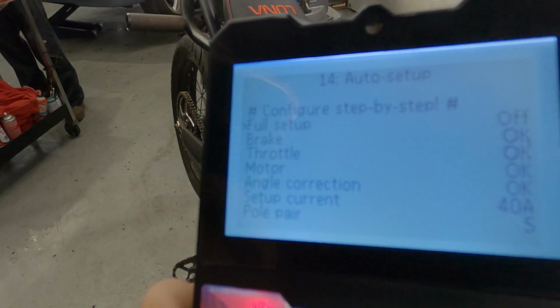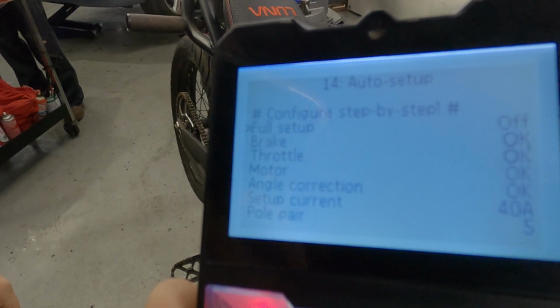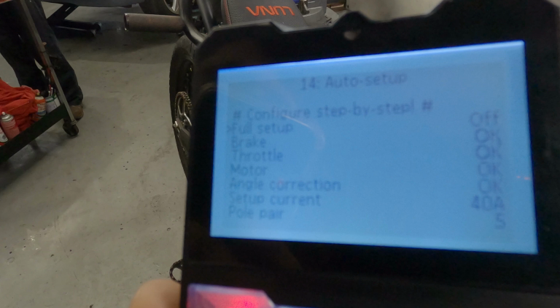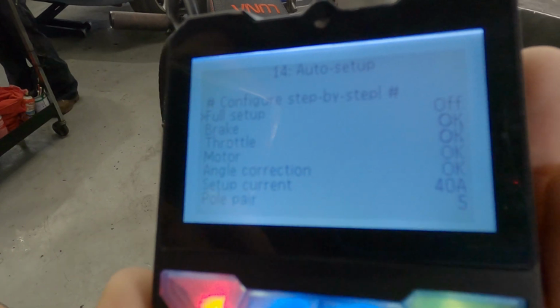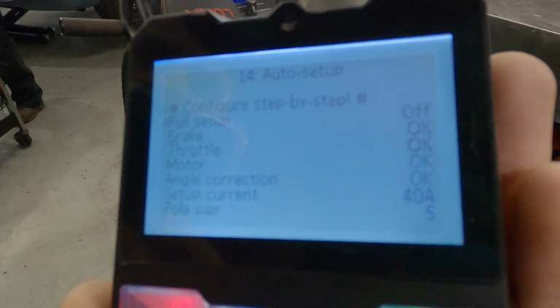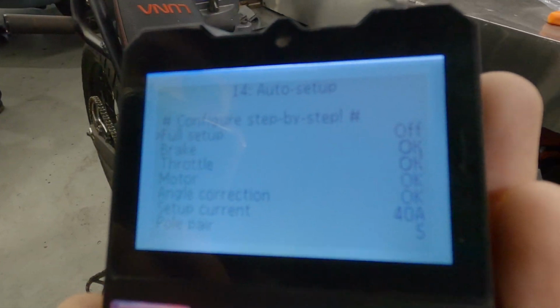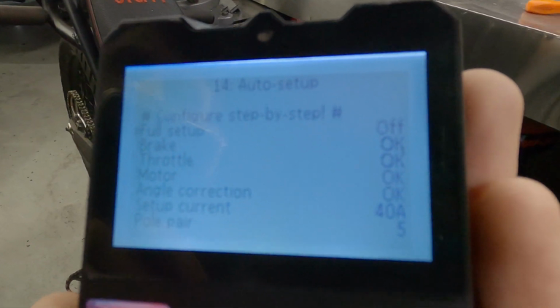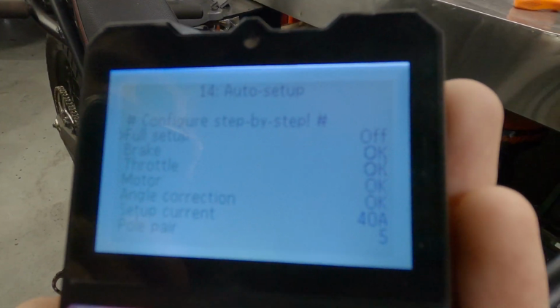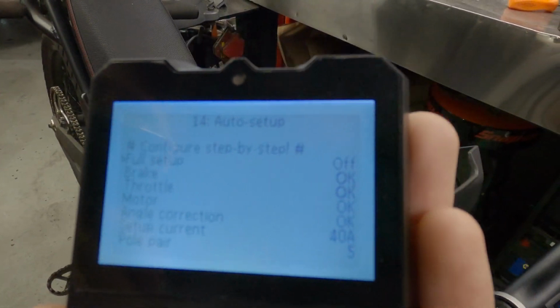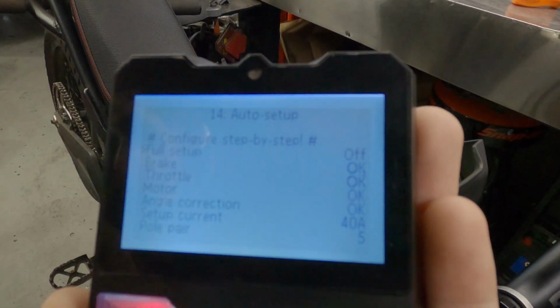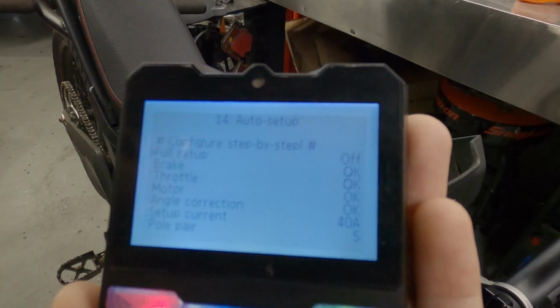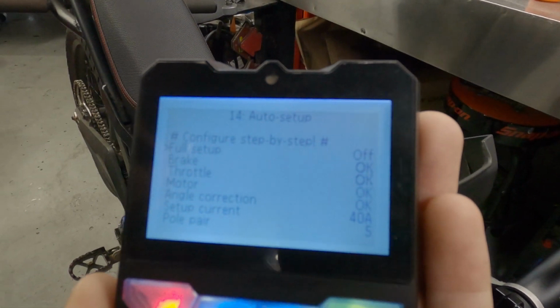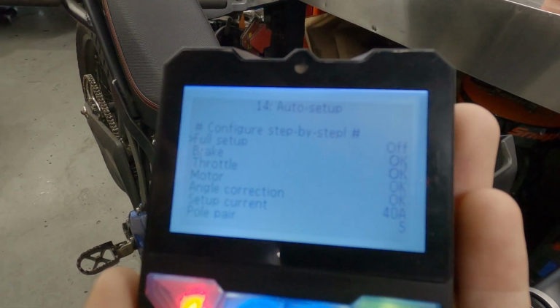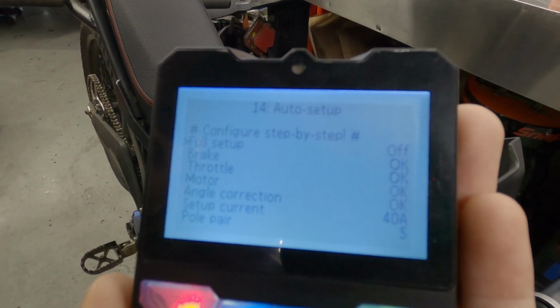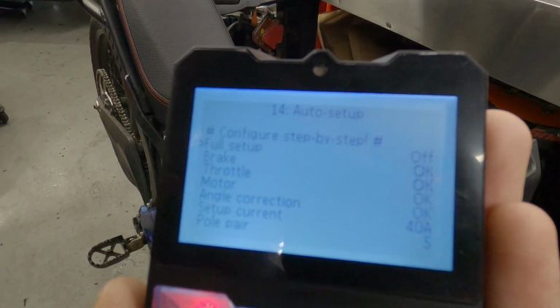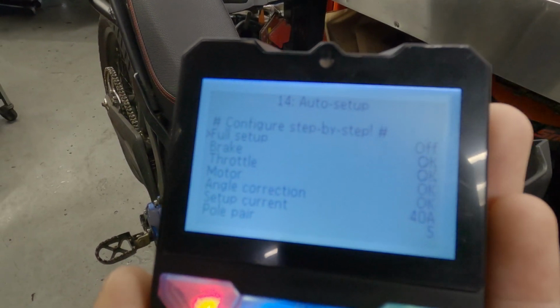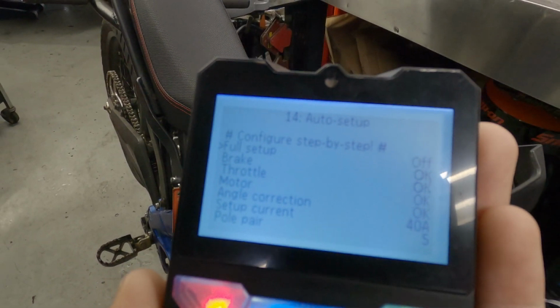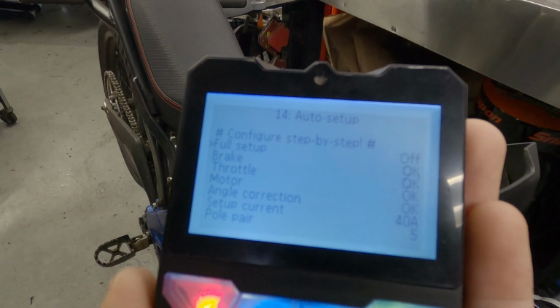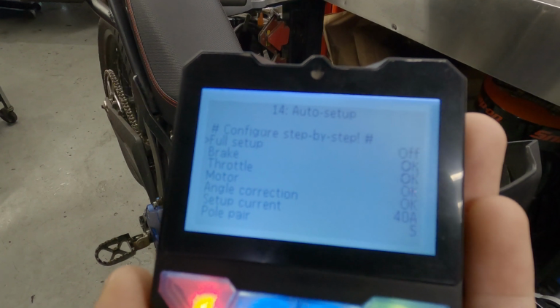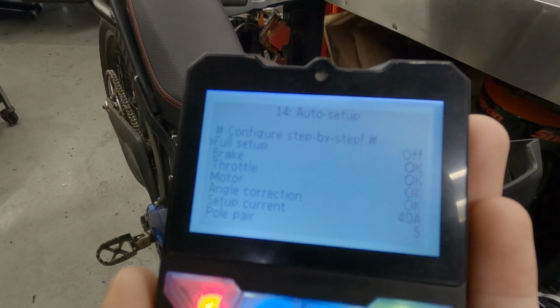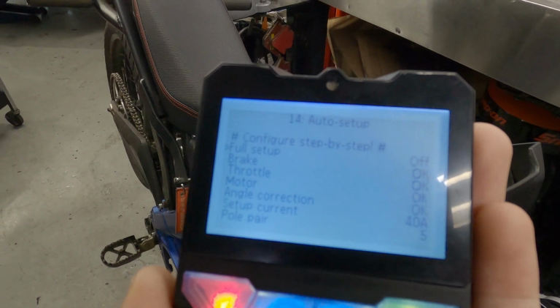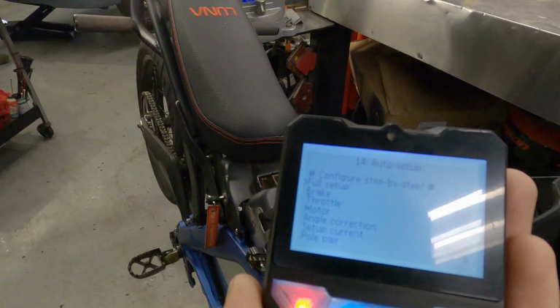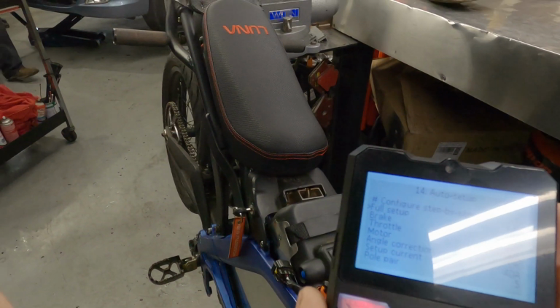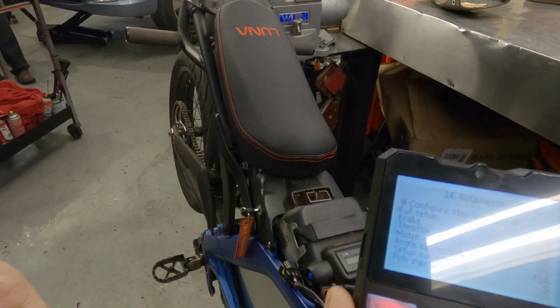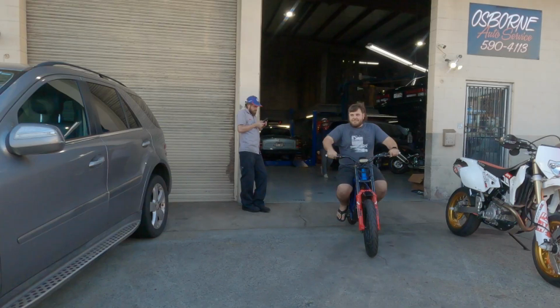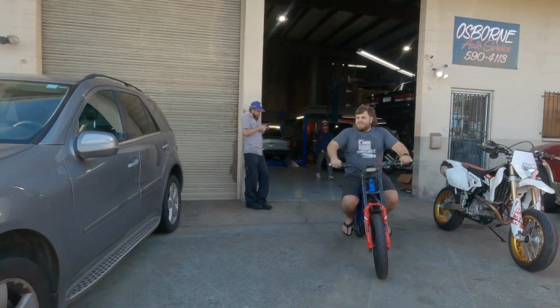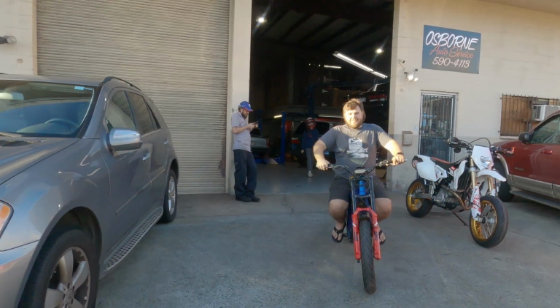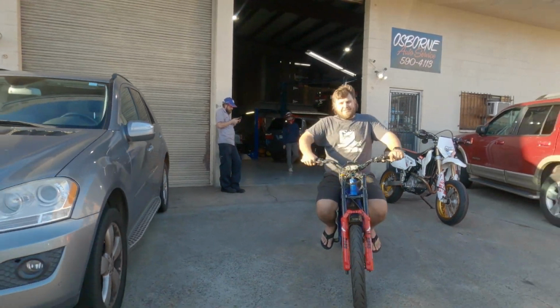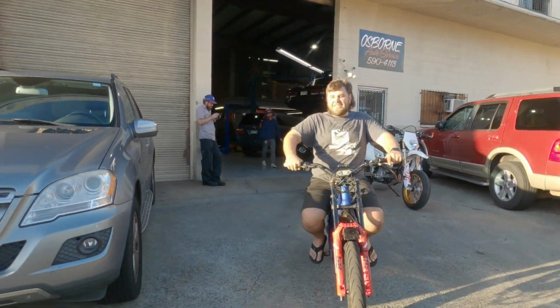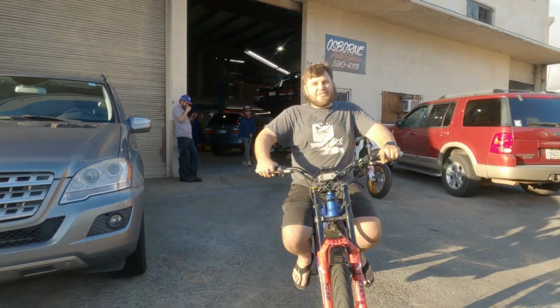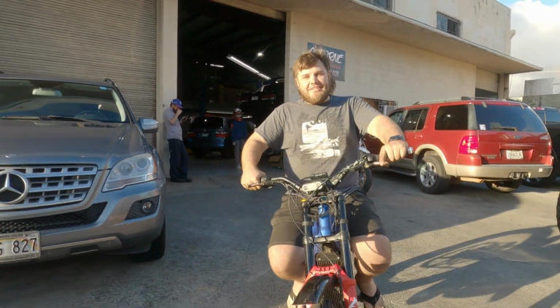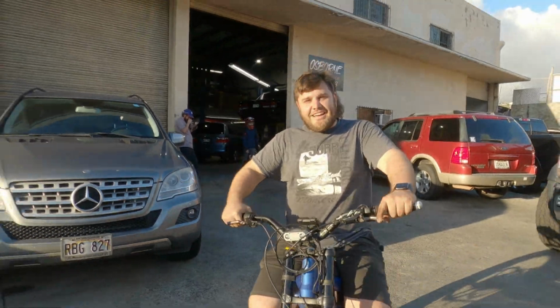Great. Now Zach, please do throttle very very gently just to make sure that it's spinning the right way. Check — yes, direction perfect. Should have some real power now.